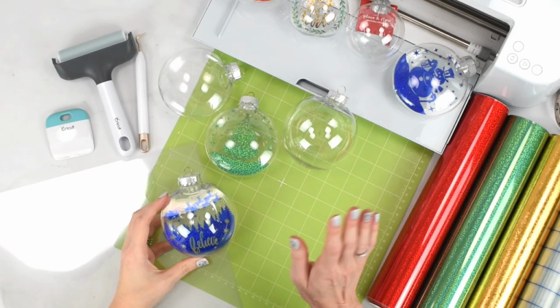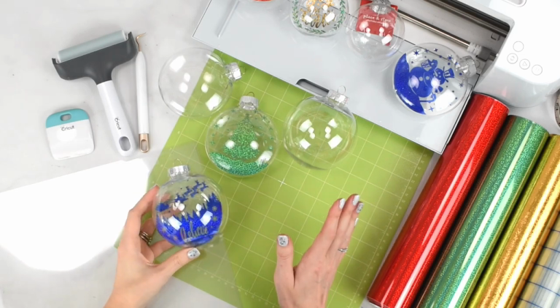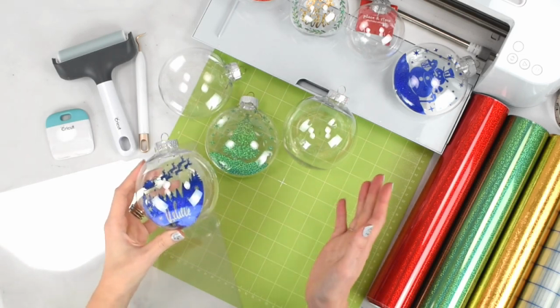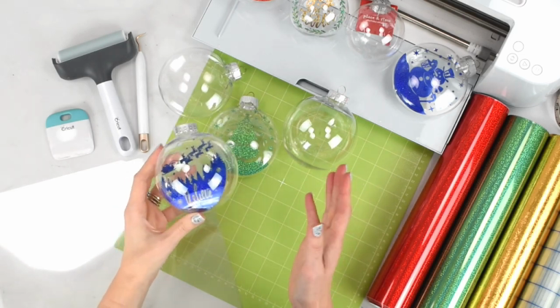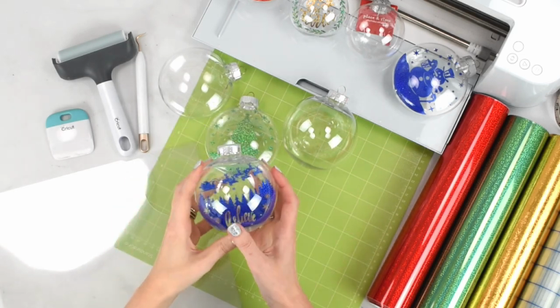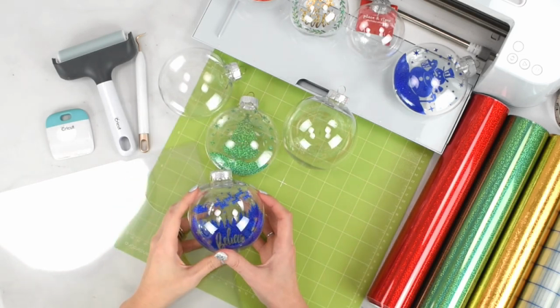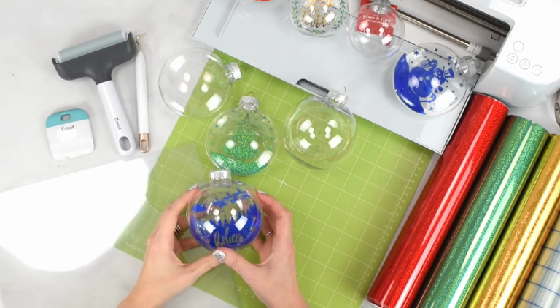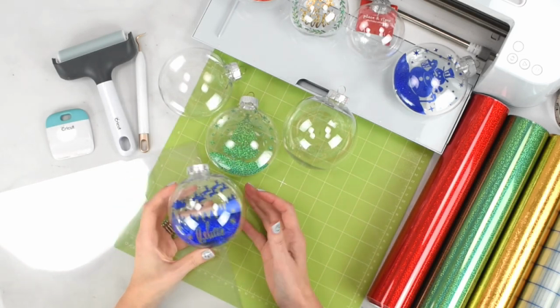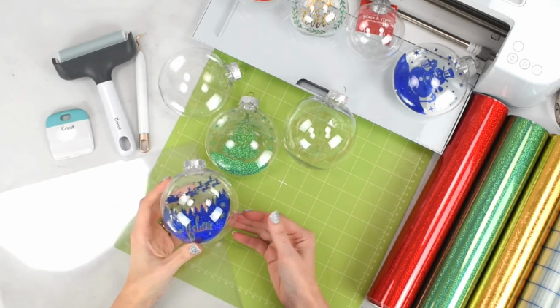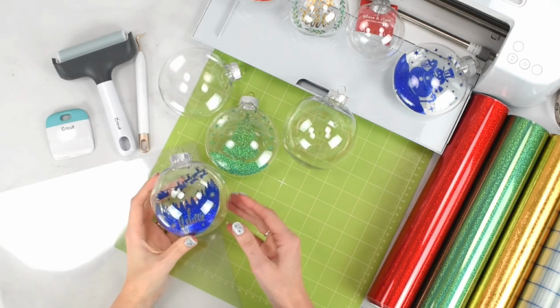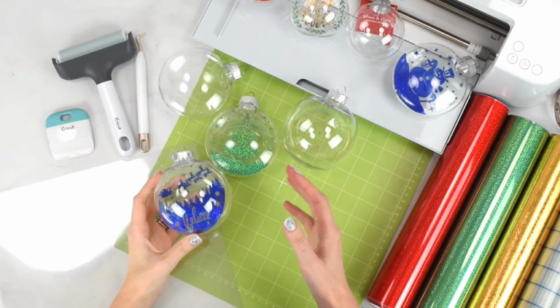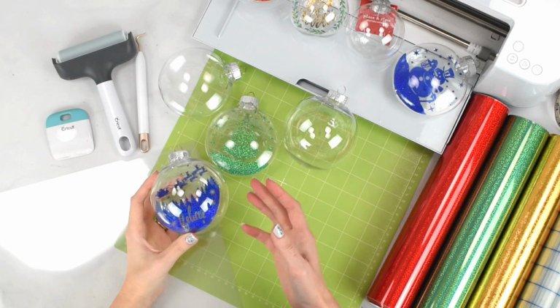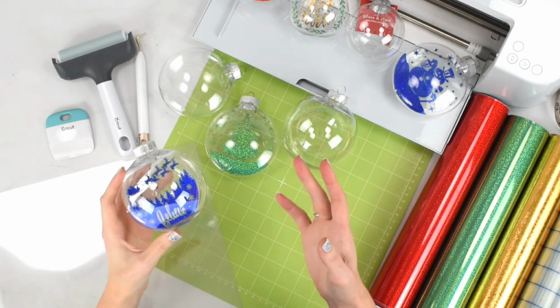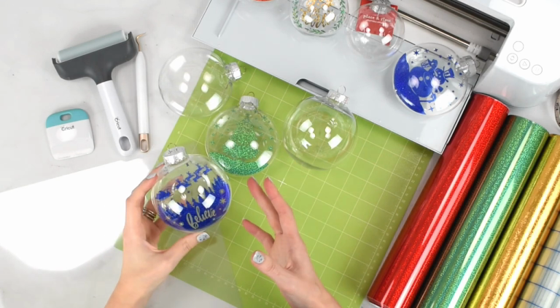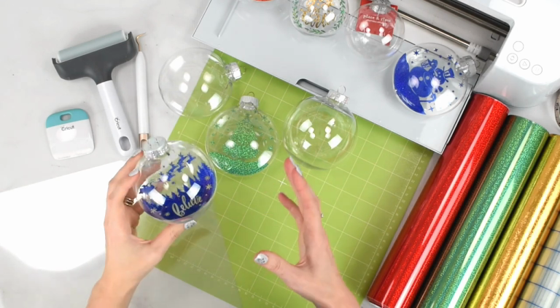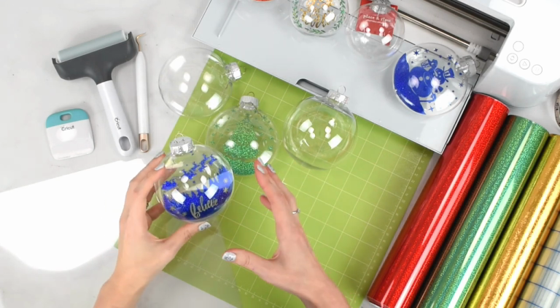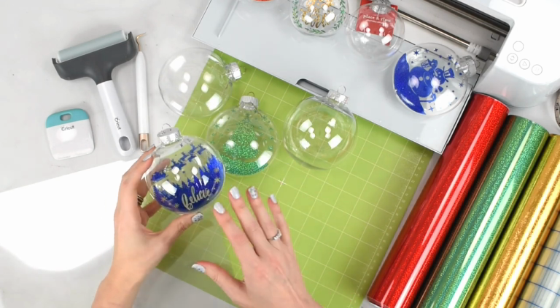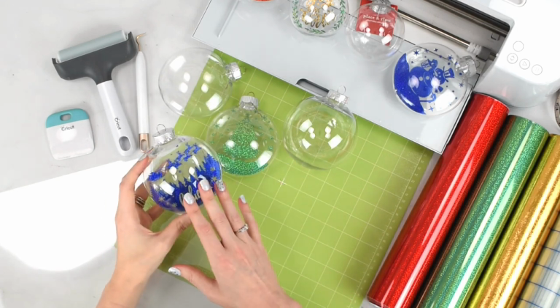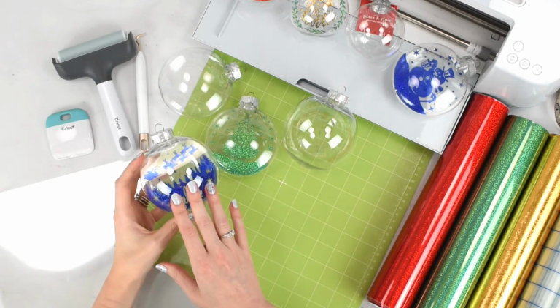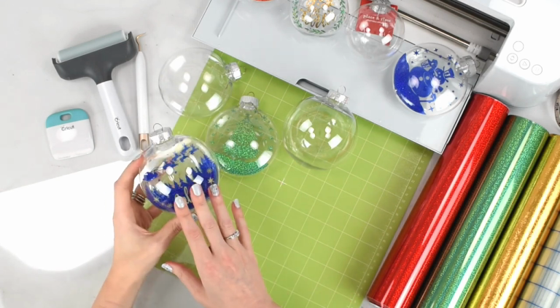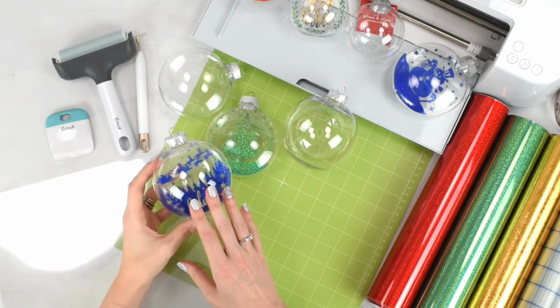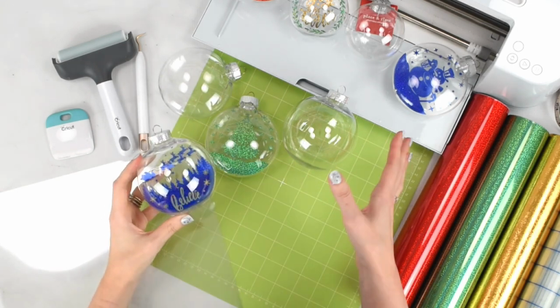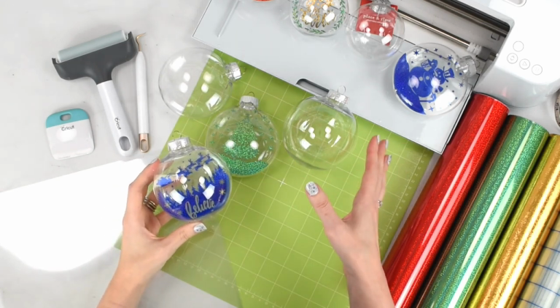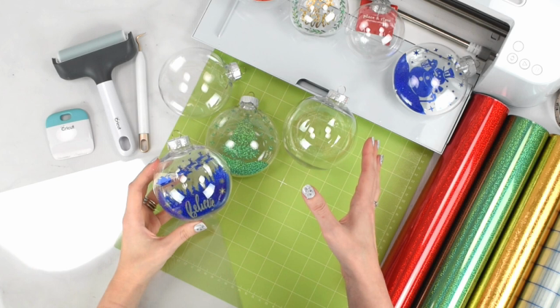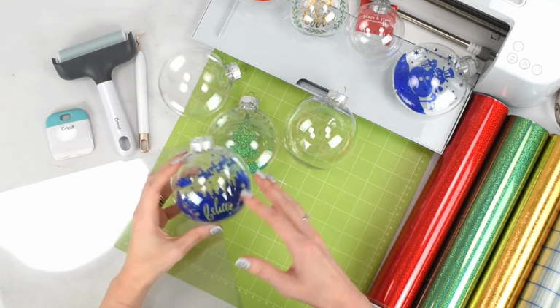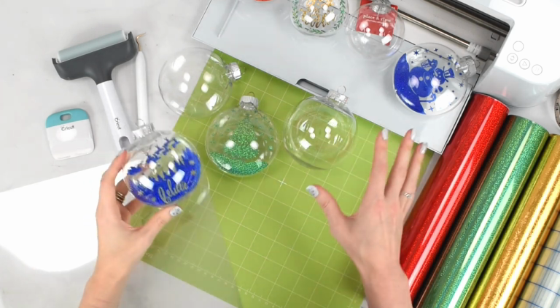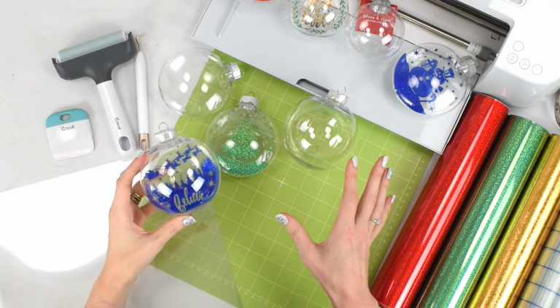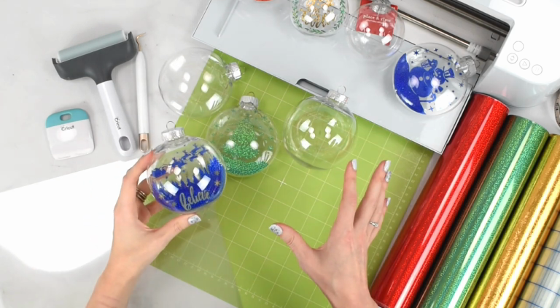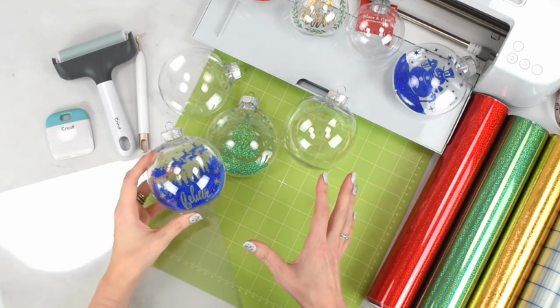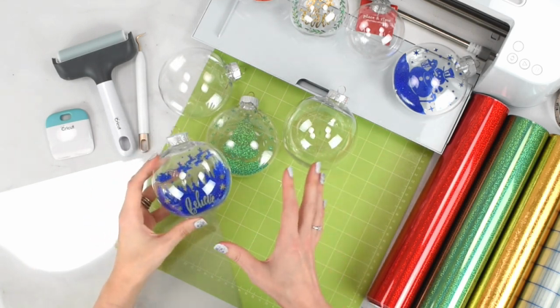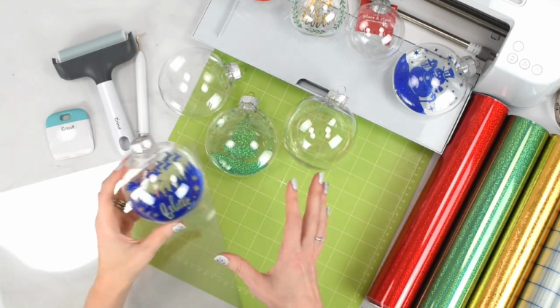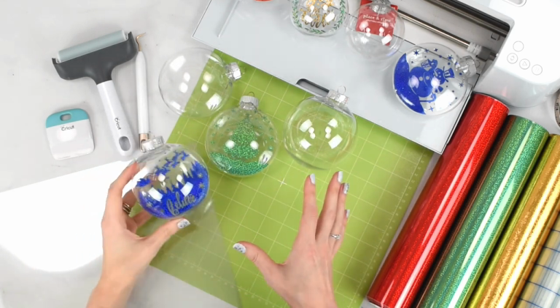Hey there! I'm Abby from Abby Kirsten Collections. Today I'm going to teach you how to make these beautiful DIY floating ornaments with the help of your Cricut machine. So let's cover the supplies you're going to need for this project first.